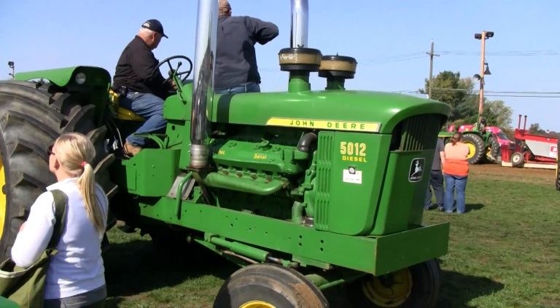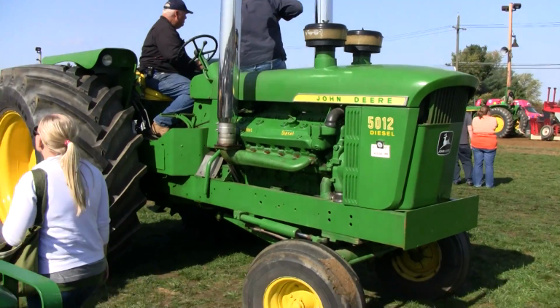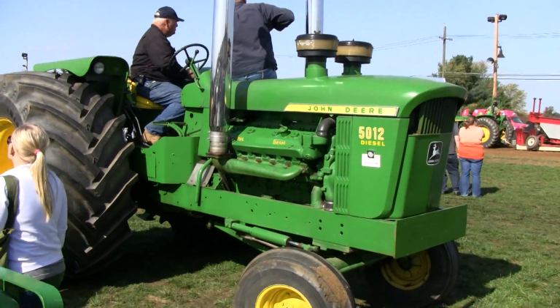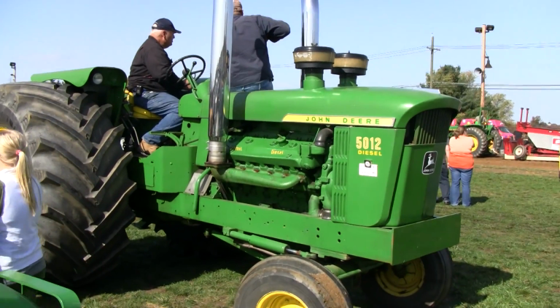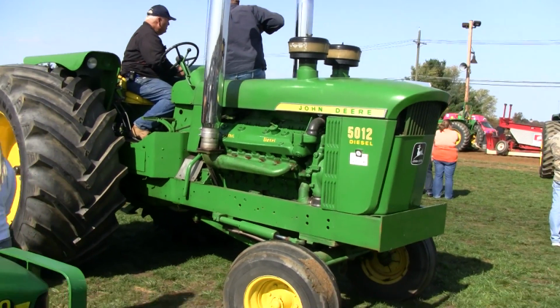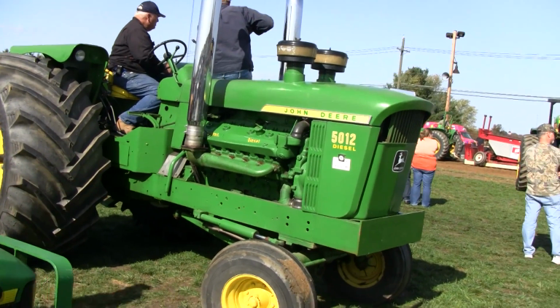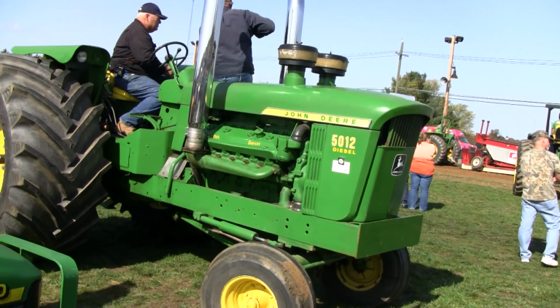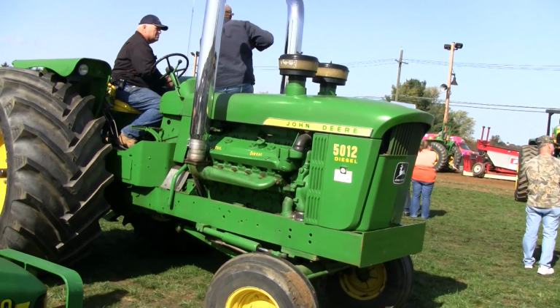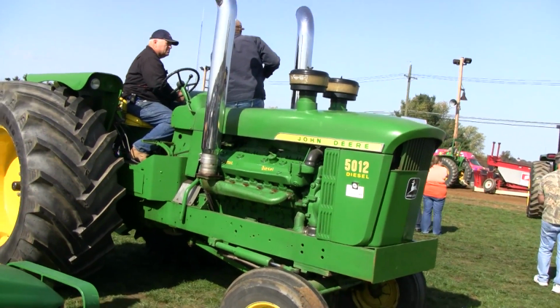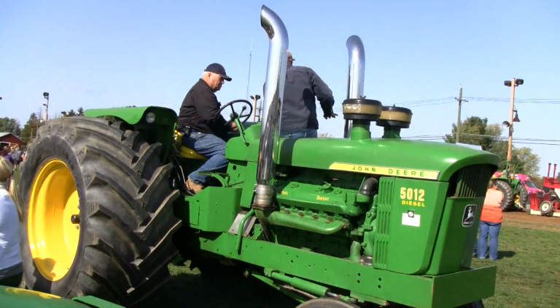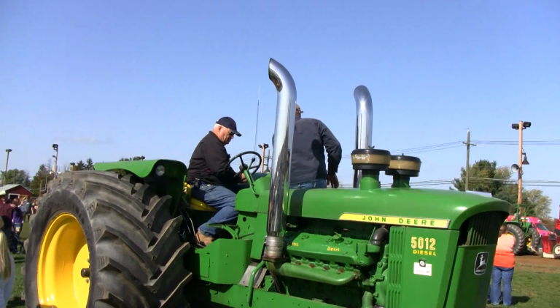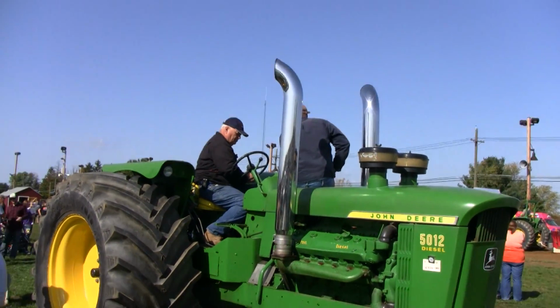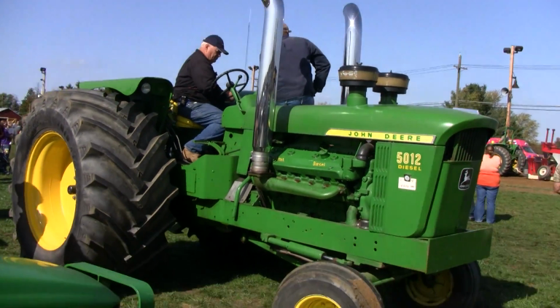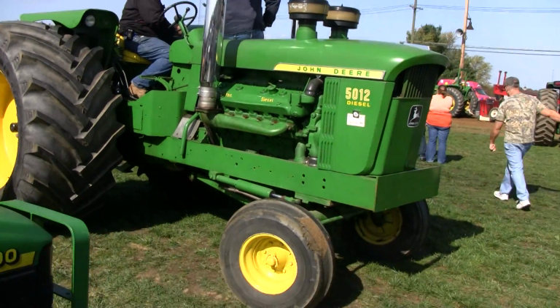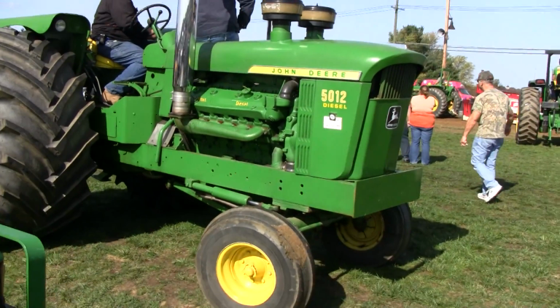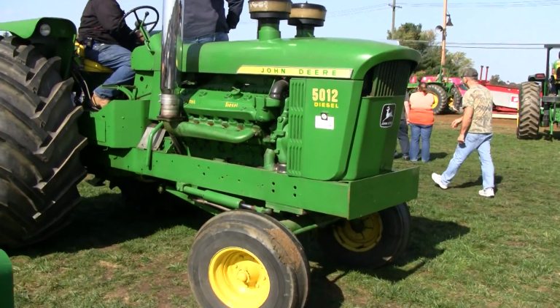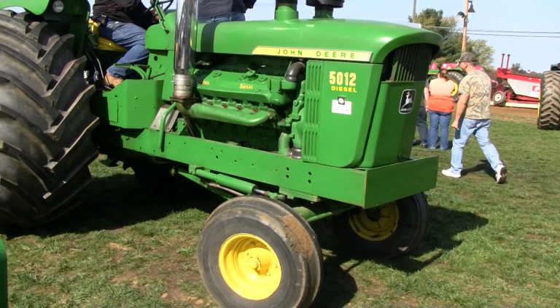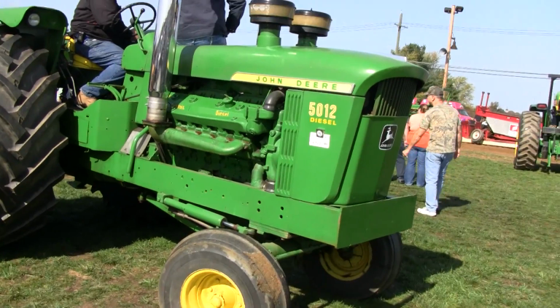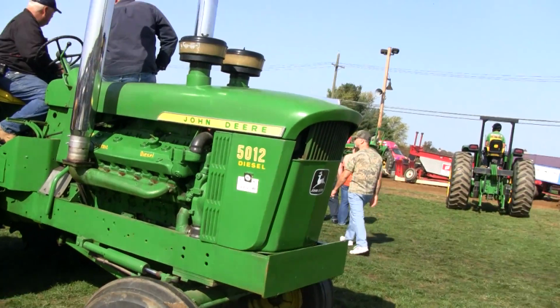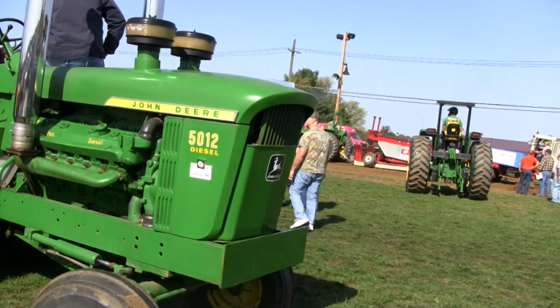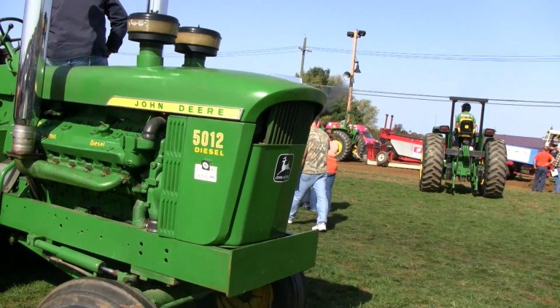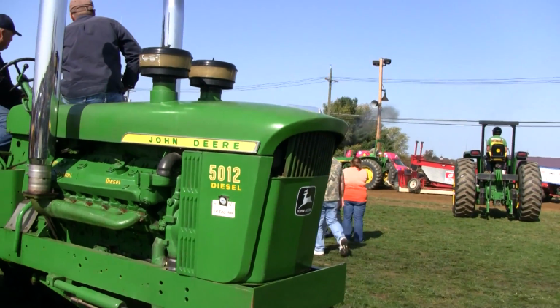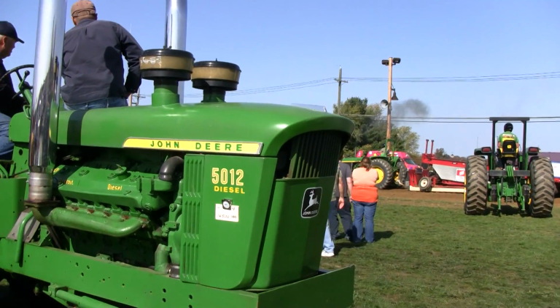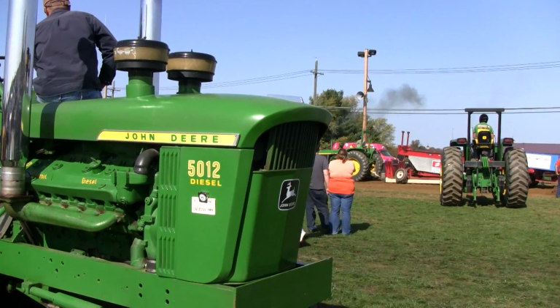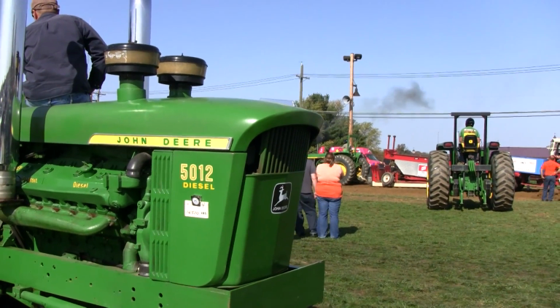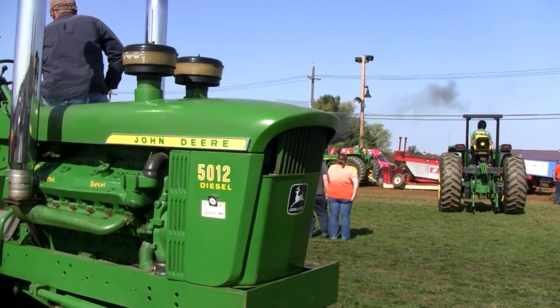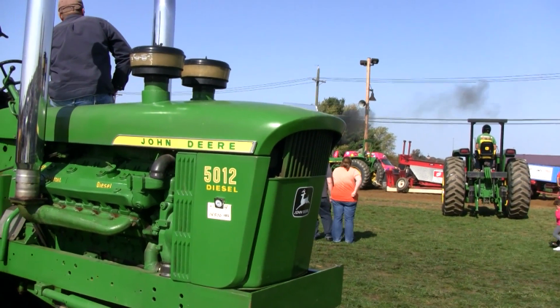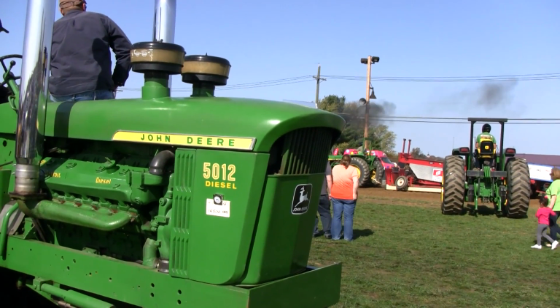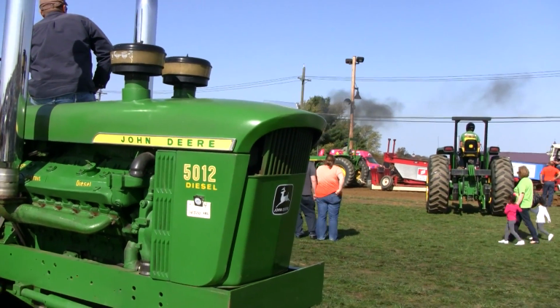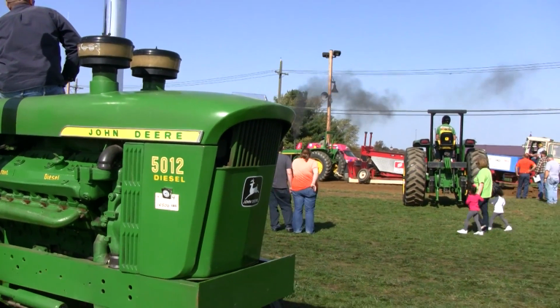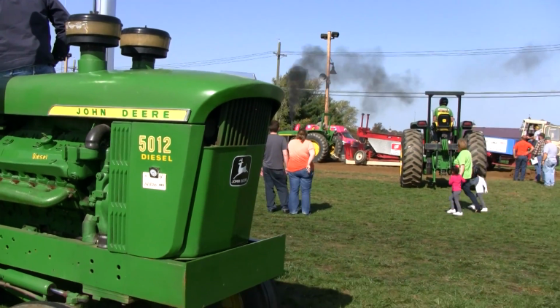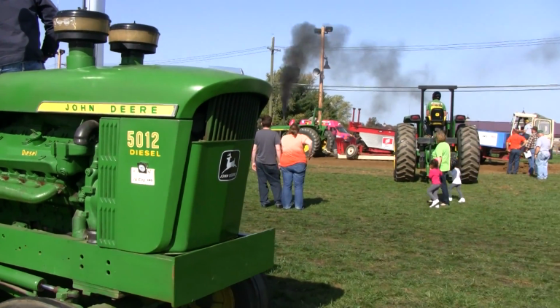Hey dudes, check this out. Is this one bad tractor or what? It's a John Deere 5012. I thought it was a 5012.